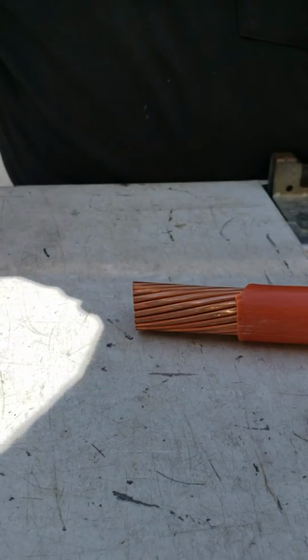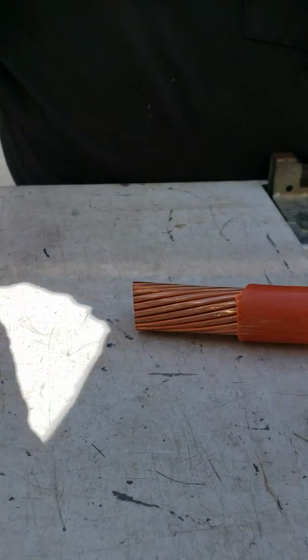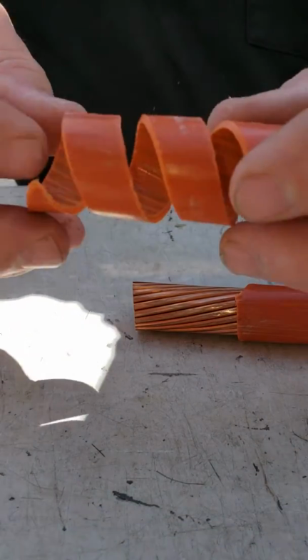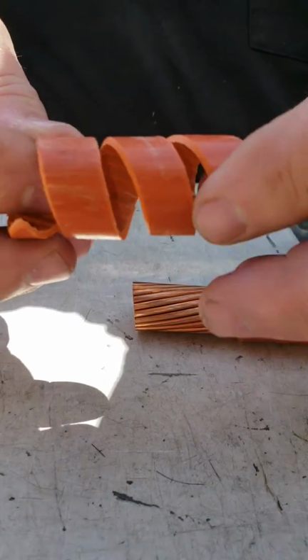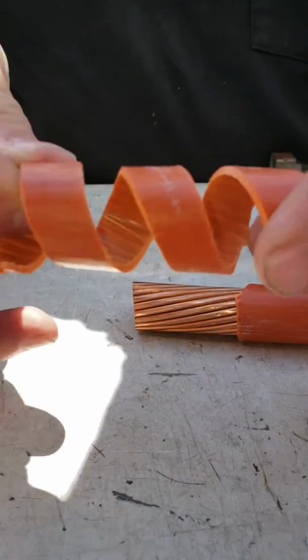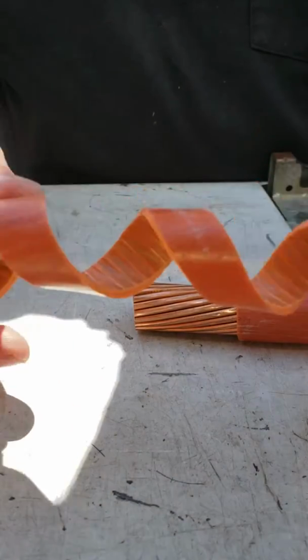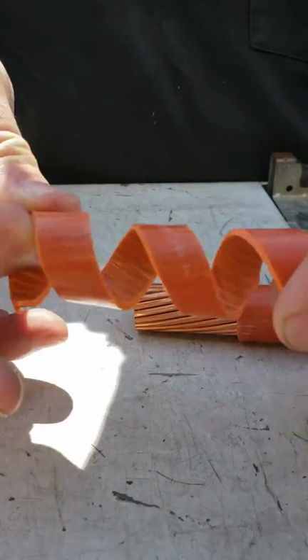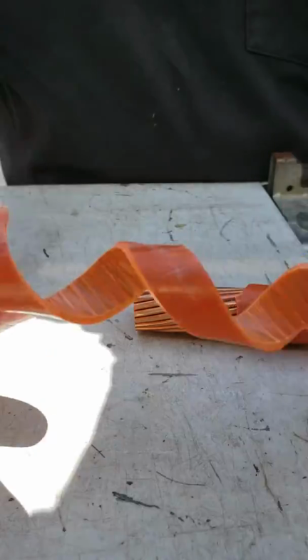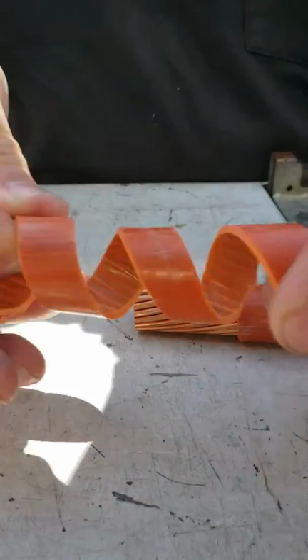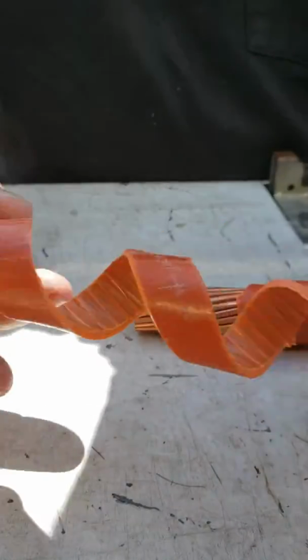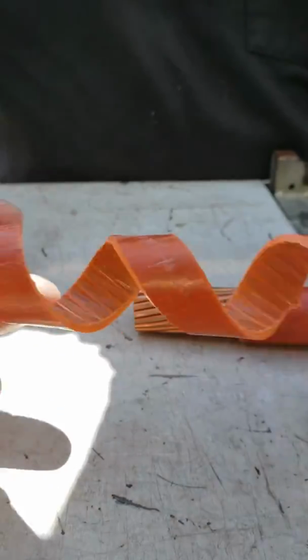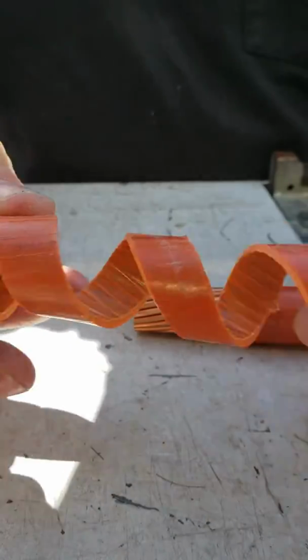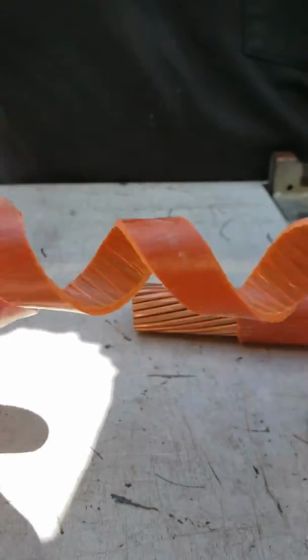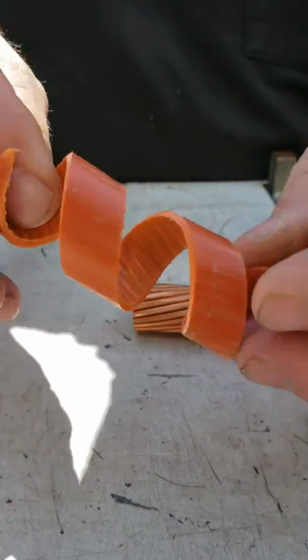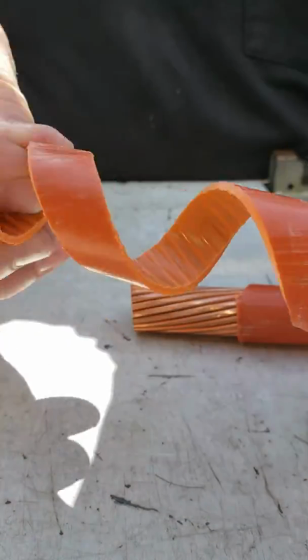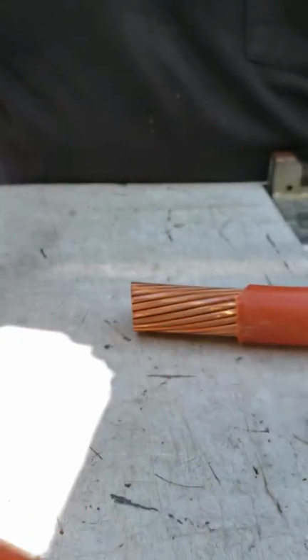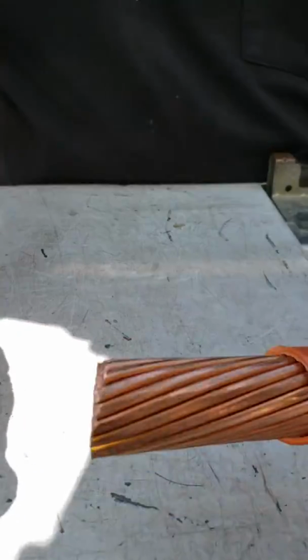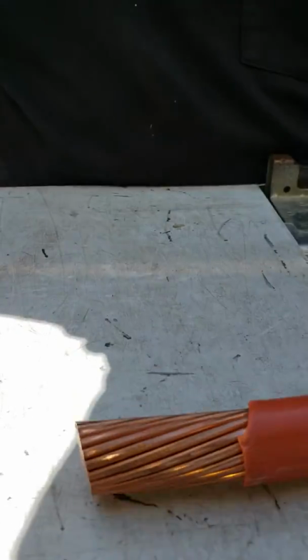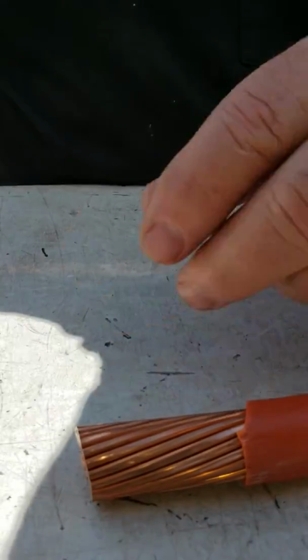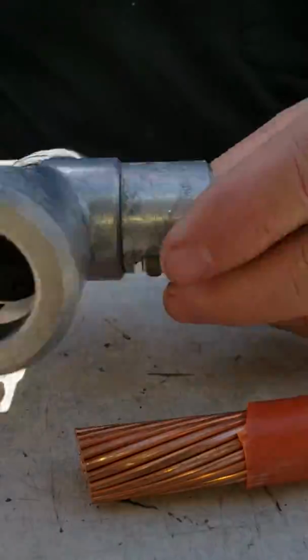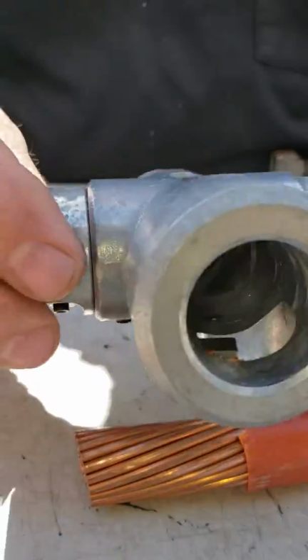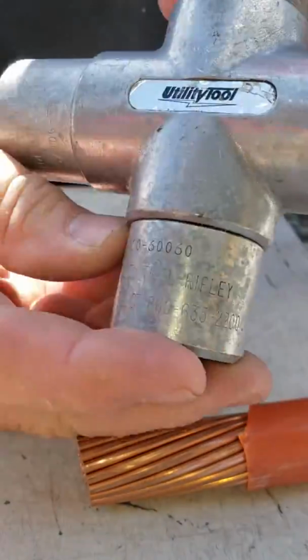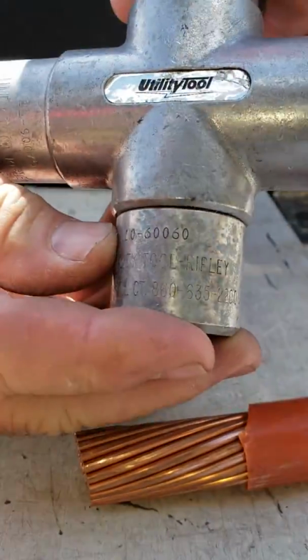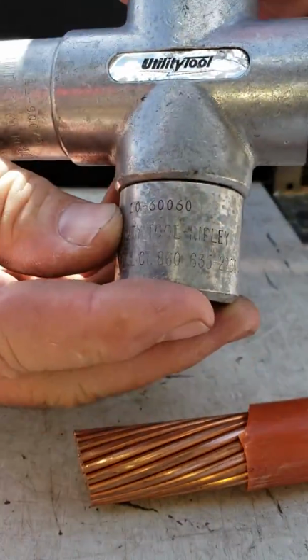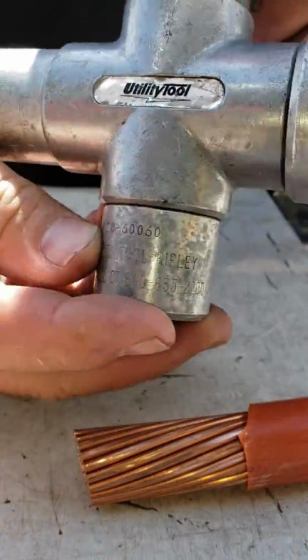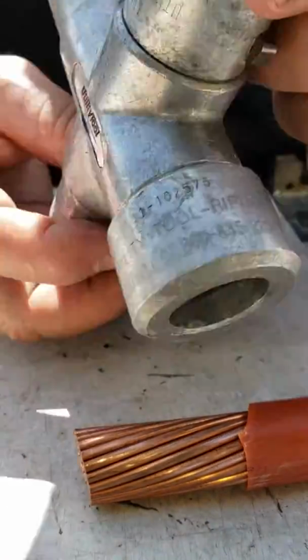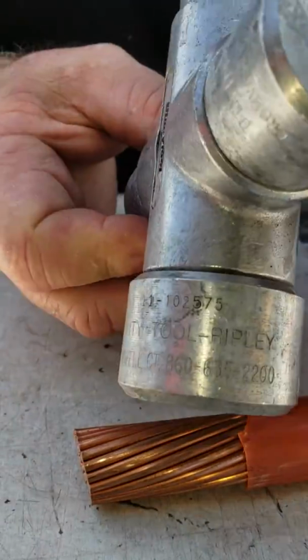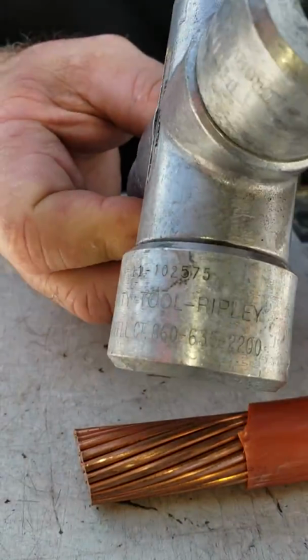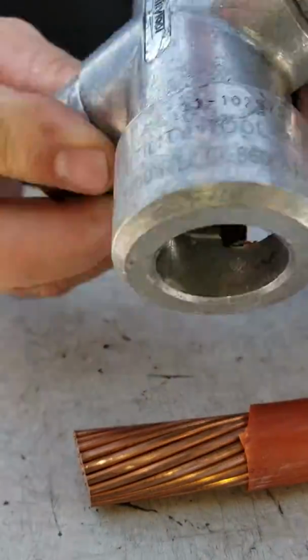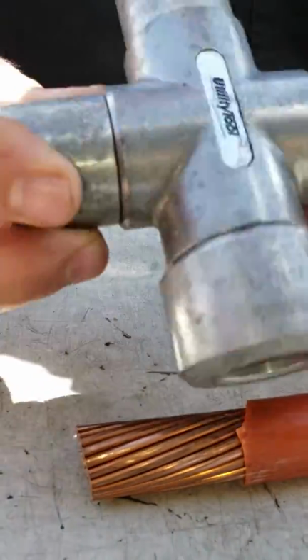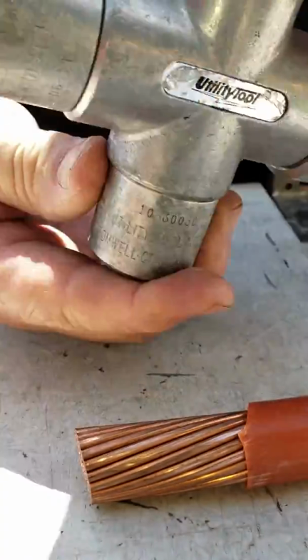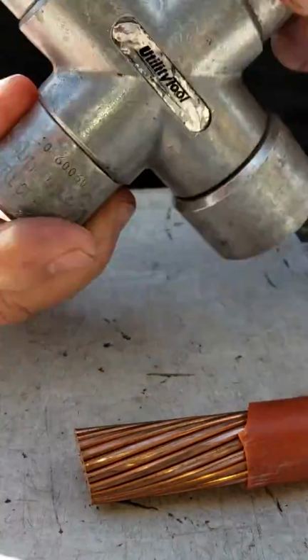And you get these little wonderful pieces left over. So that's it. Call it a Ripley tool — it says Ripley on there. And there it is in action.